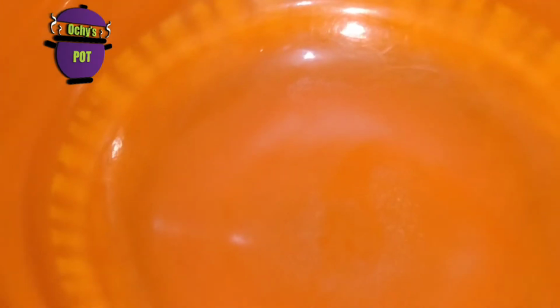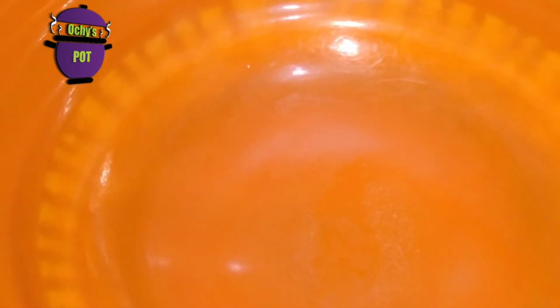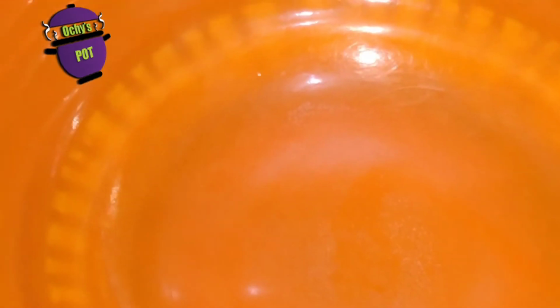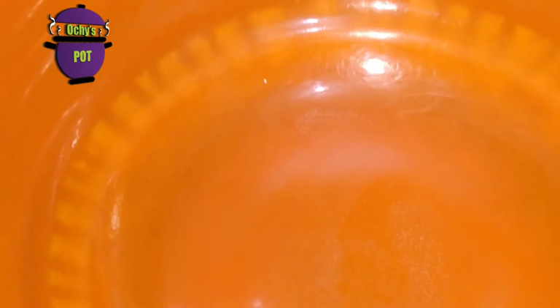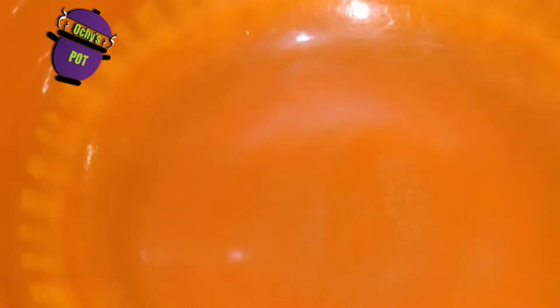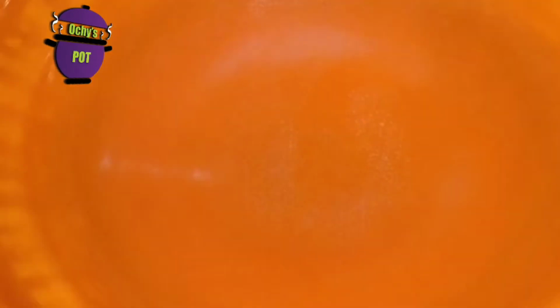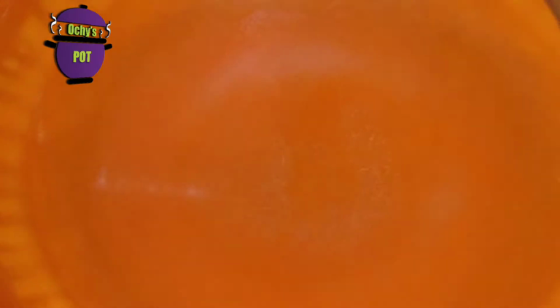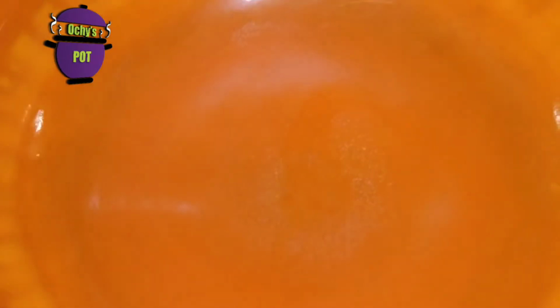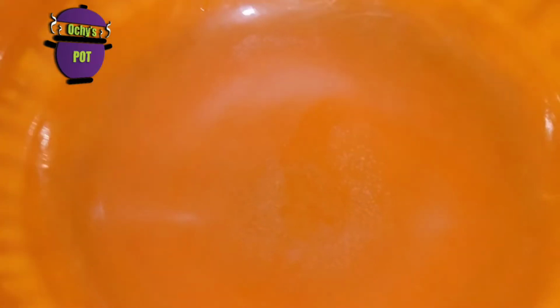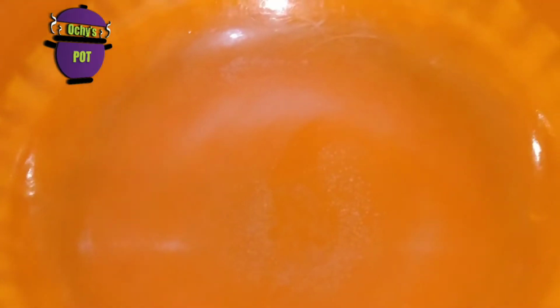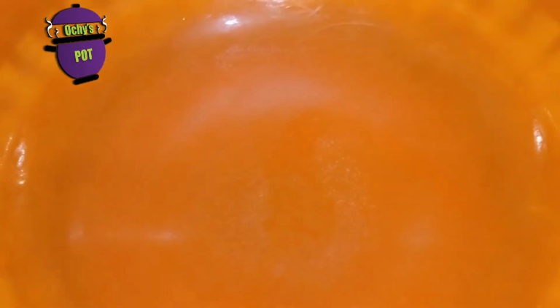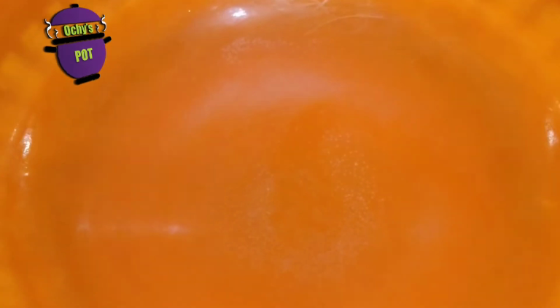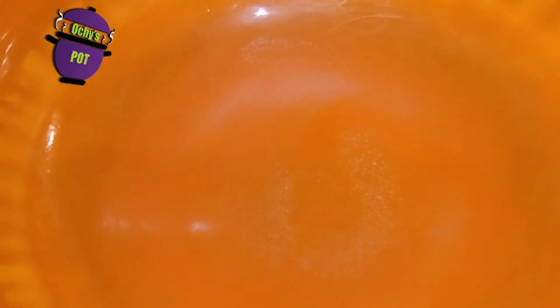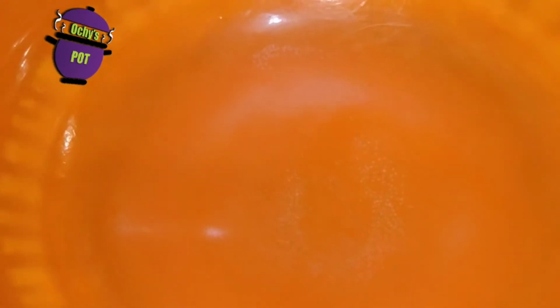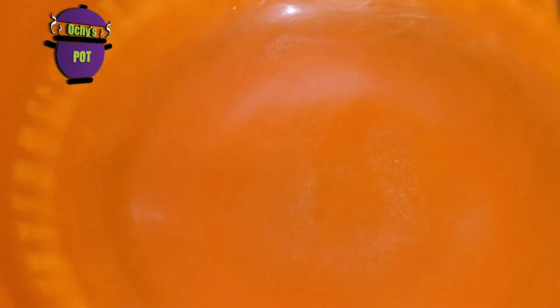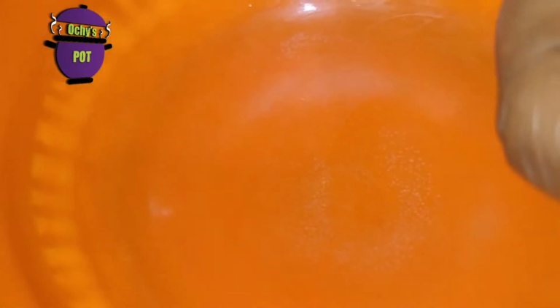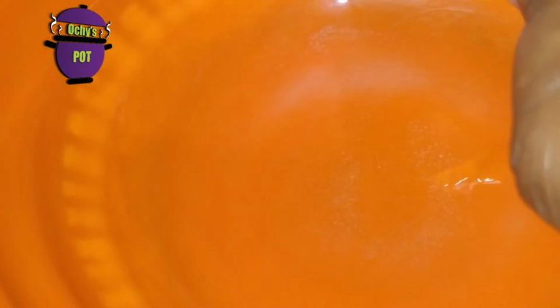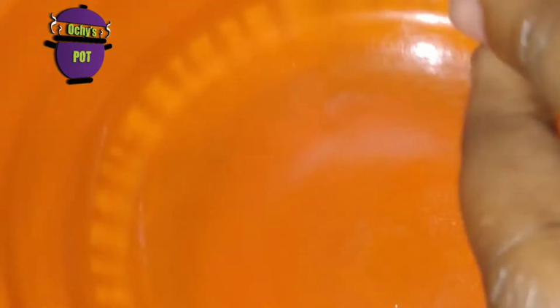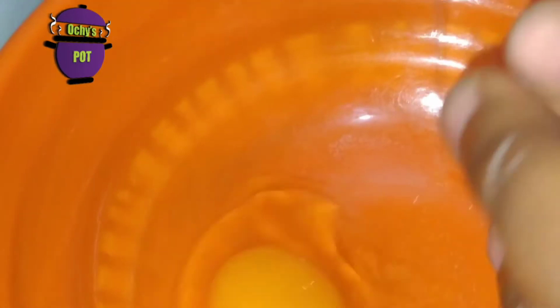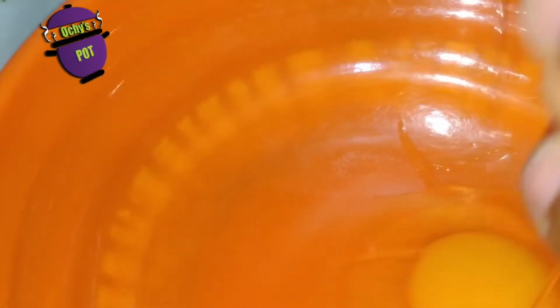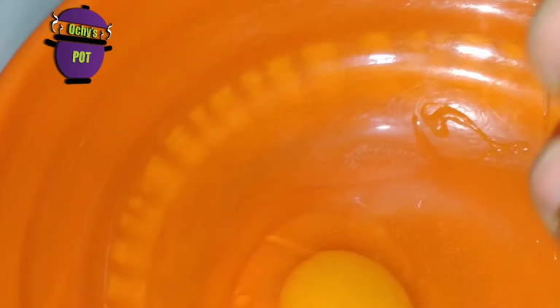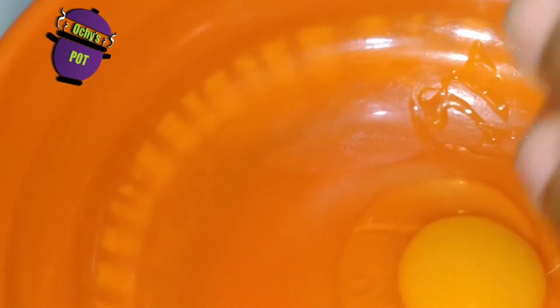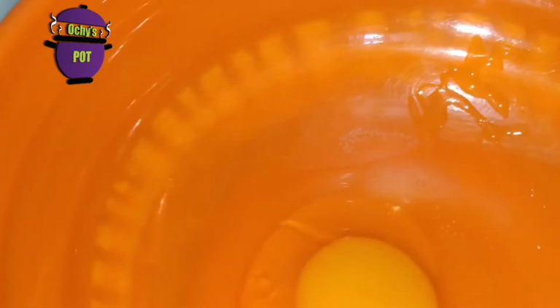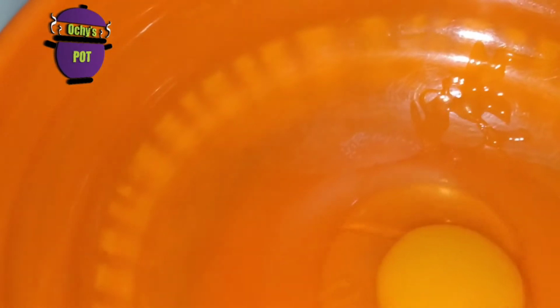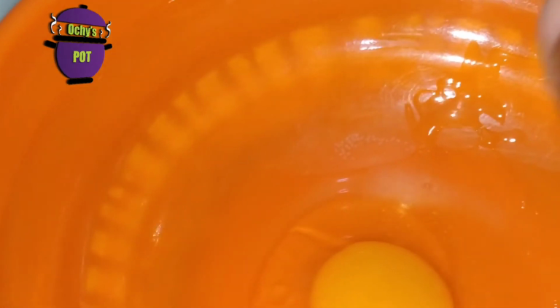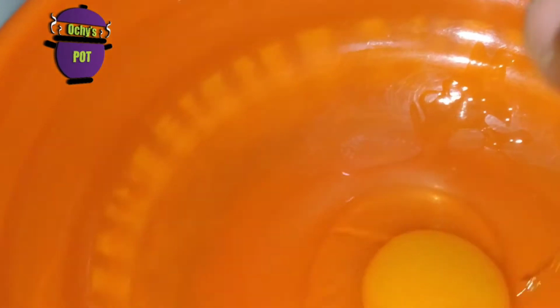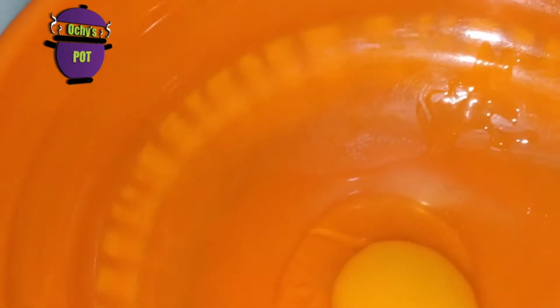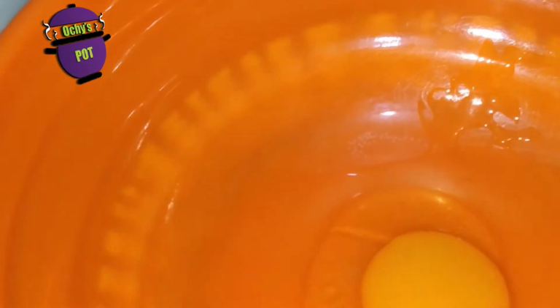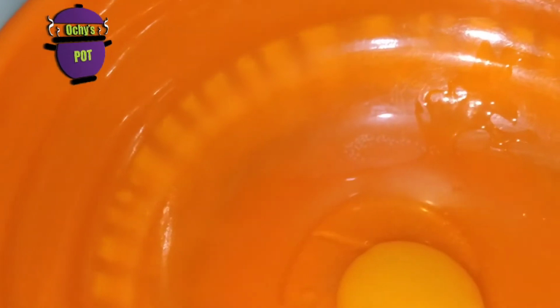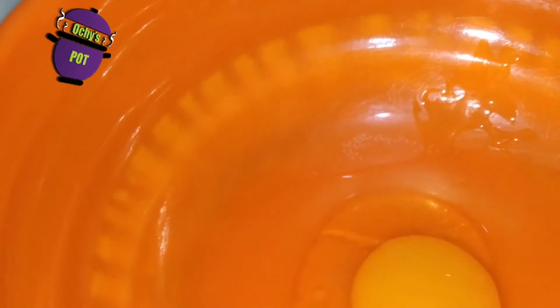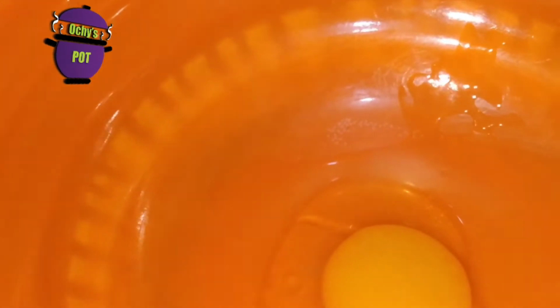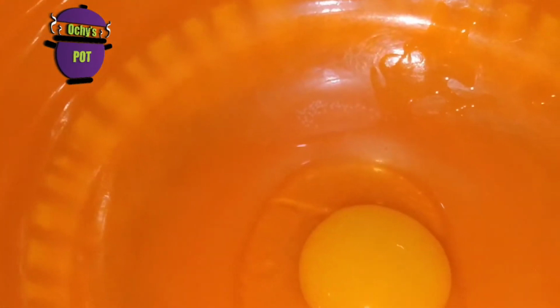I'm going to start by cracking our eggs into a bowl. You have to be careful not to get any shells in there.